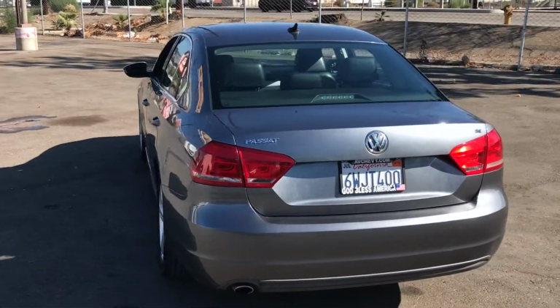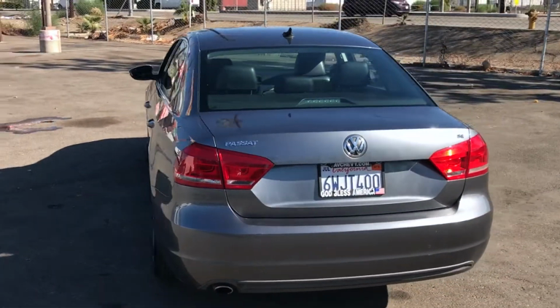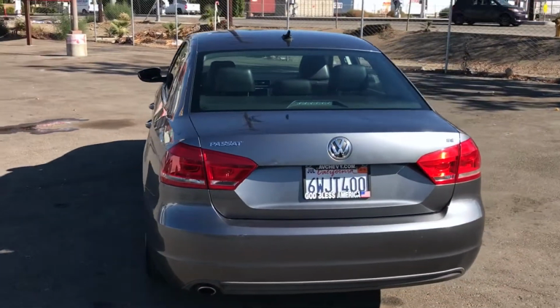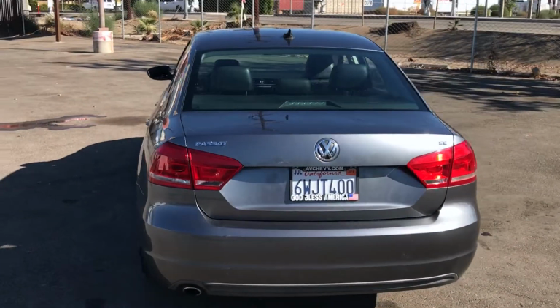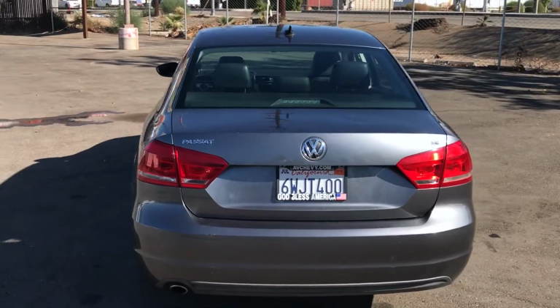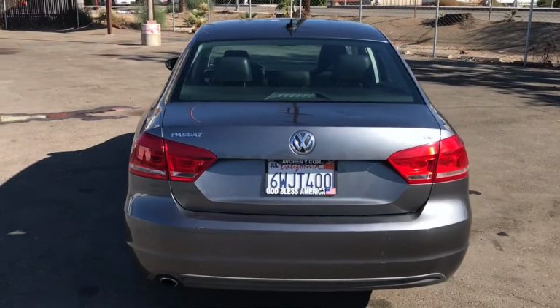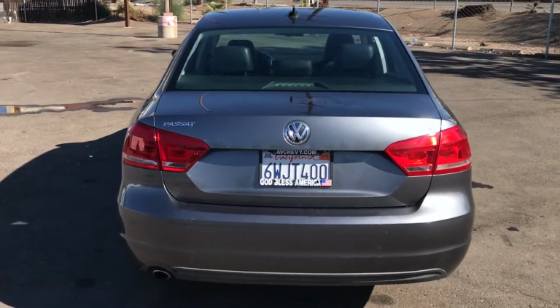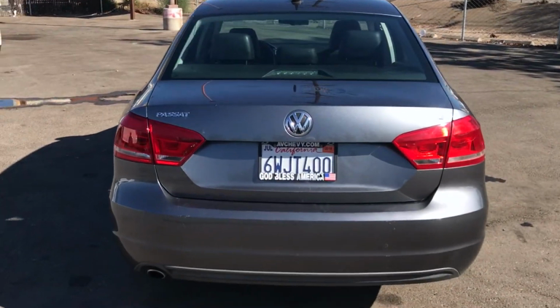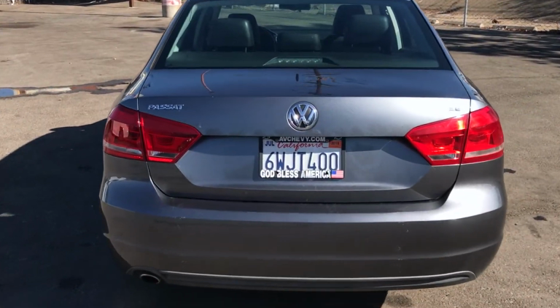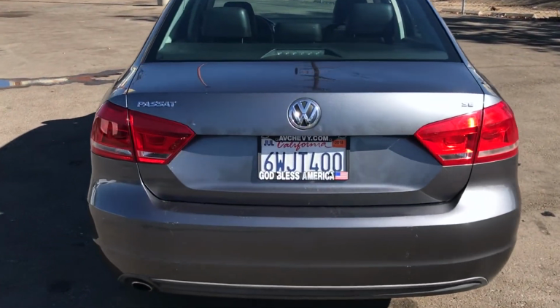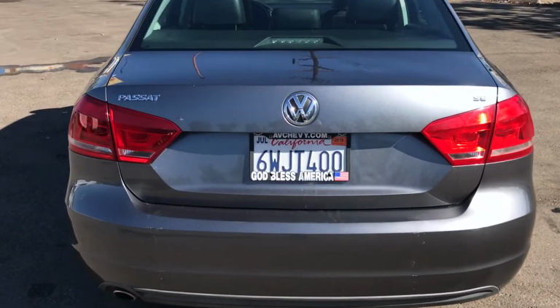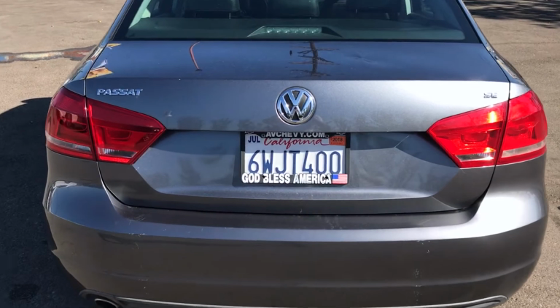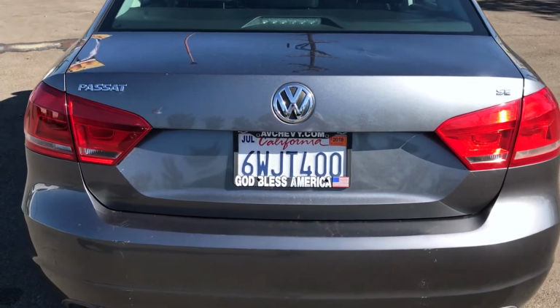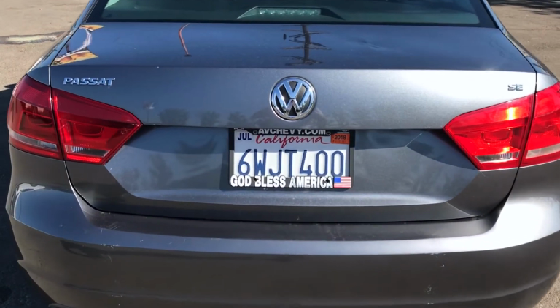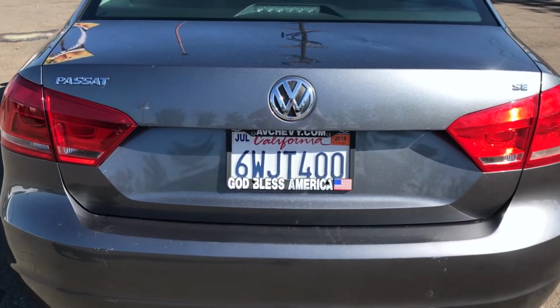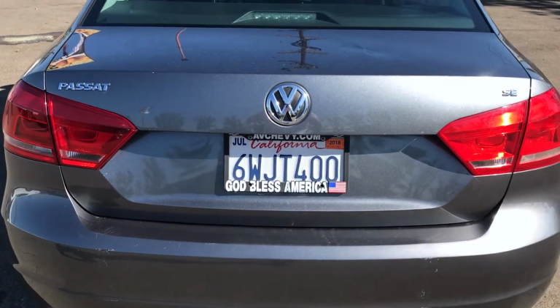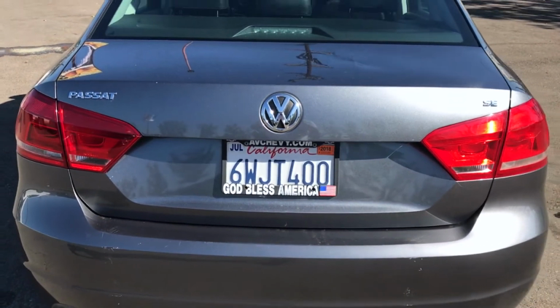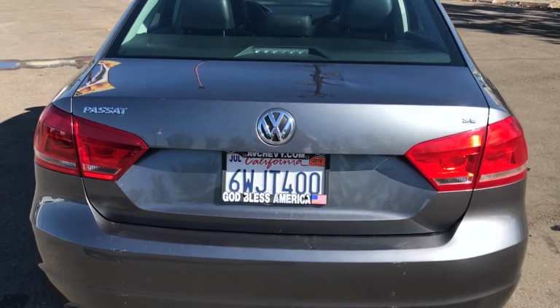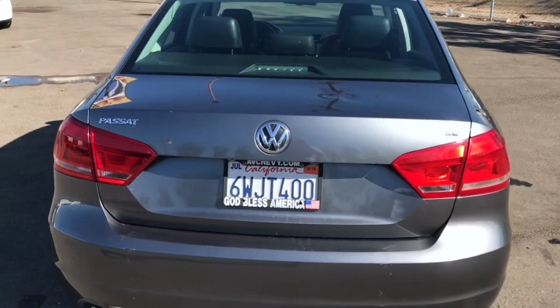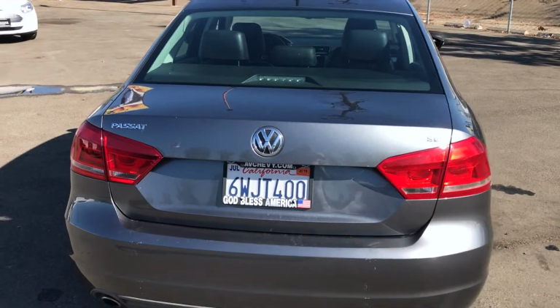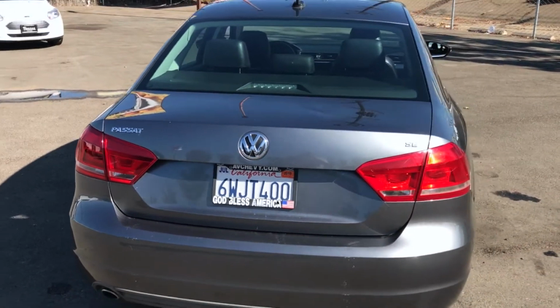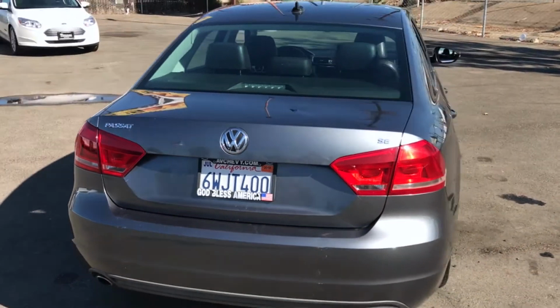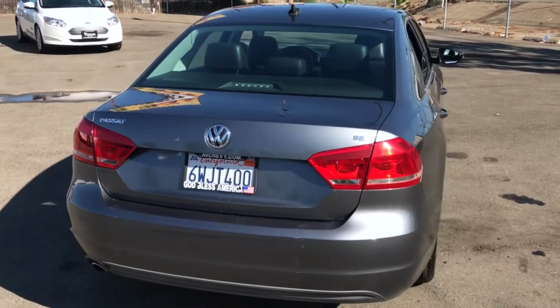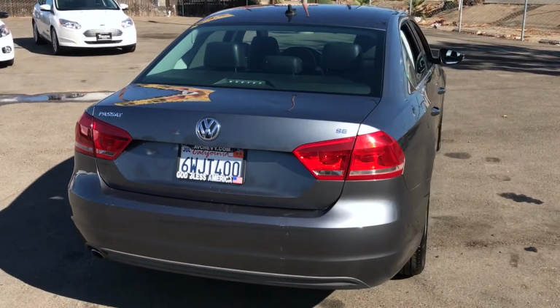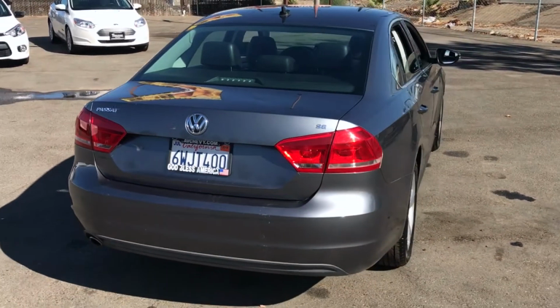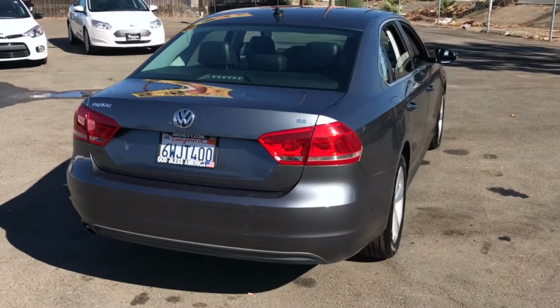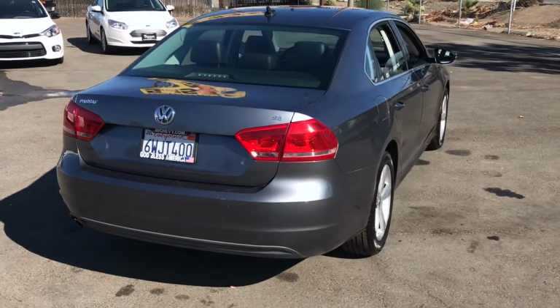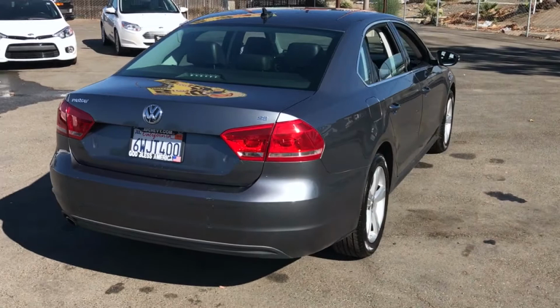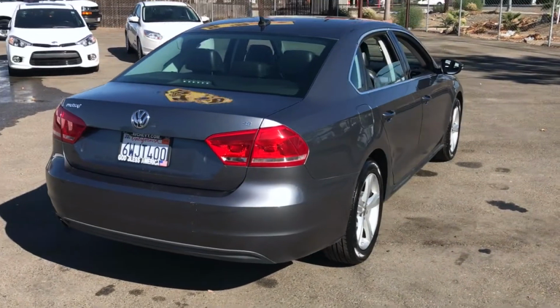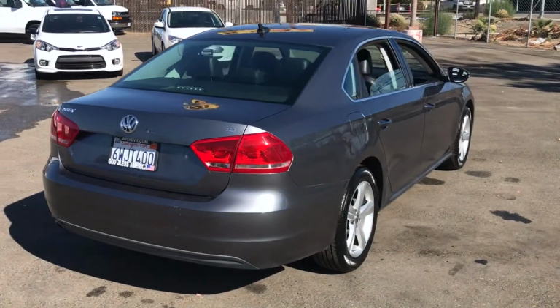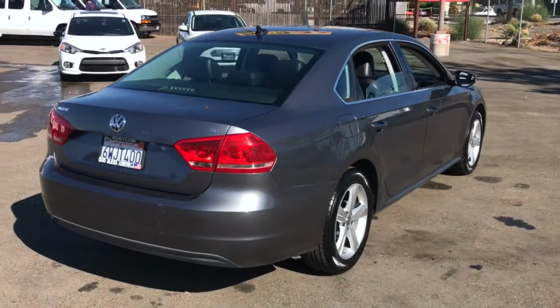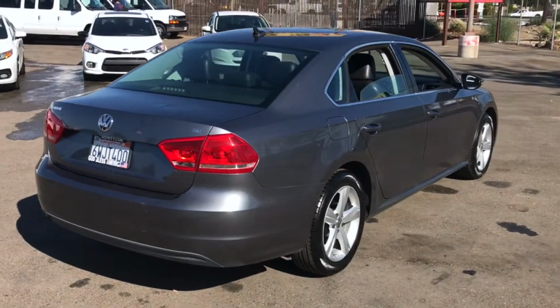It also features Sirius Satellite, Wireless Bluetooth, Power Seat, and Alloy Wheels. So call us at Wholesale Investments Inc. today to inquire about this vehicle.